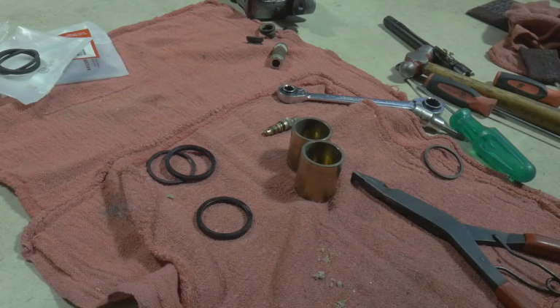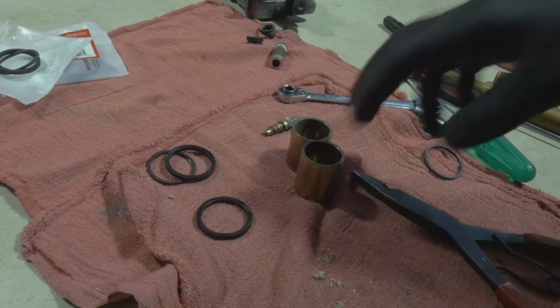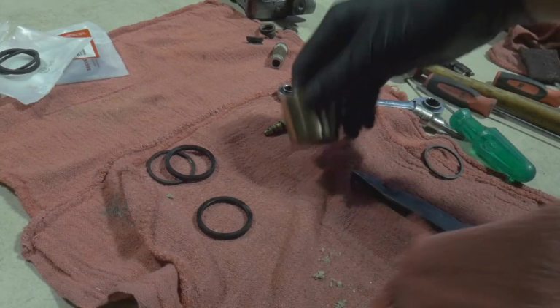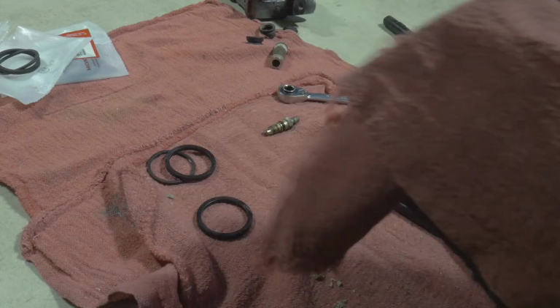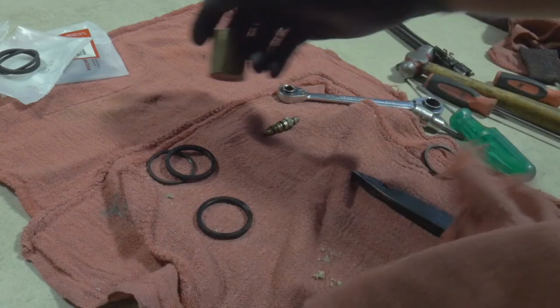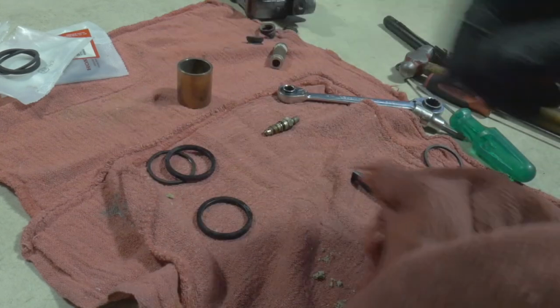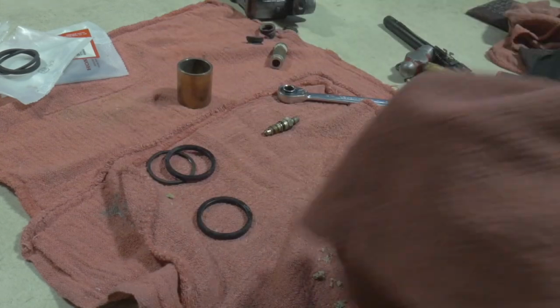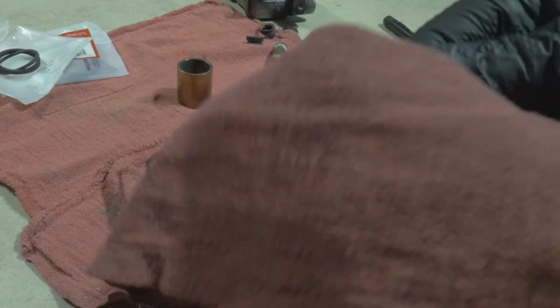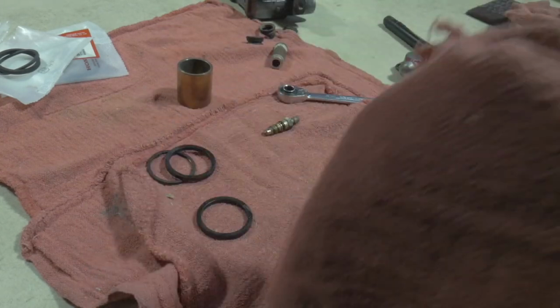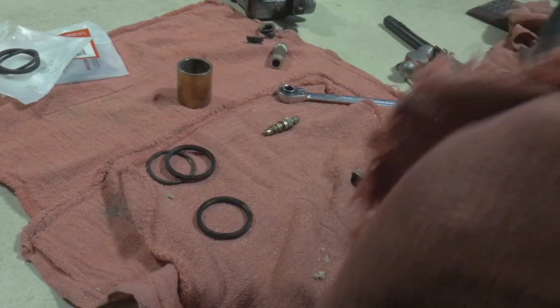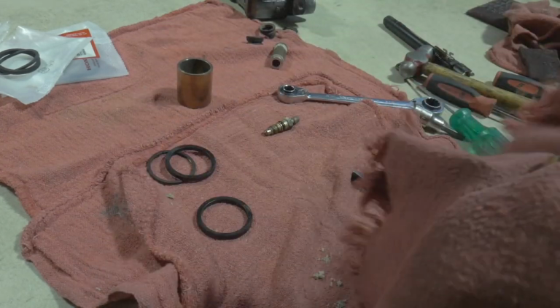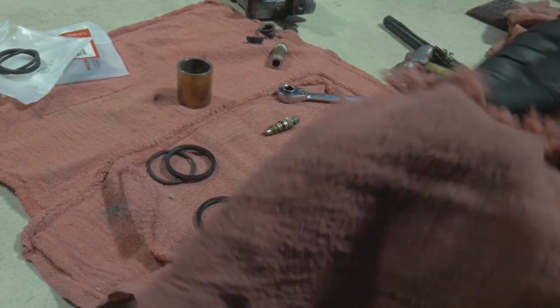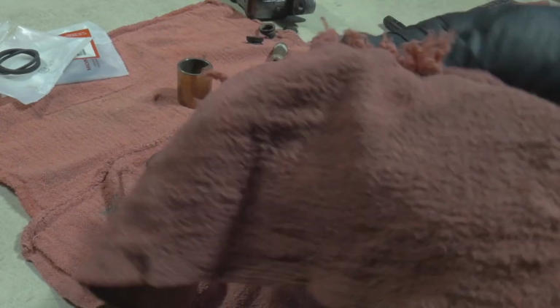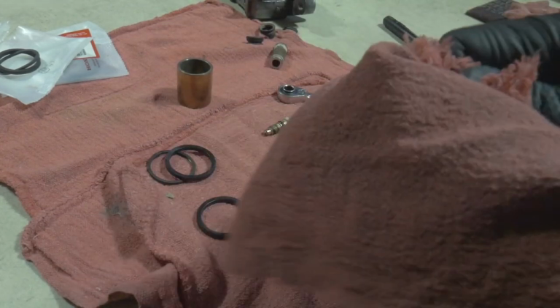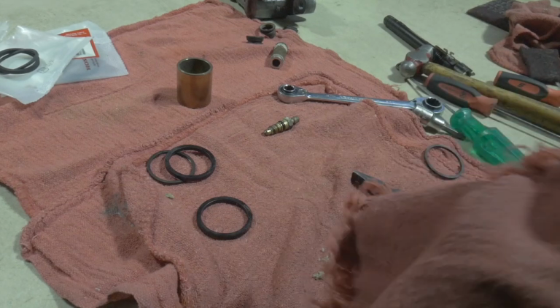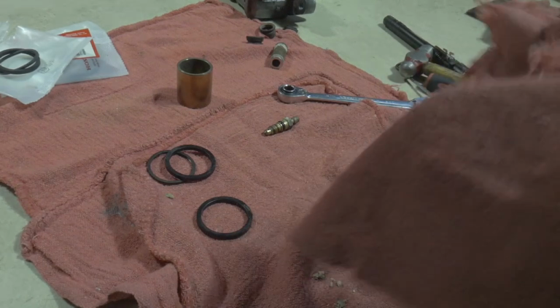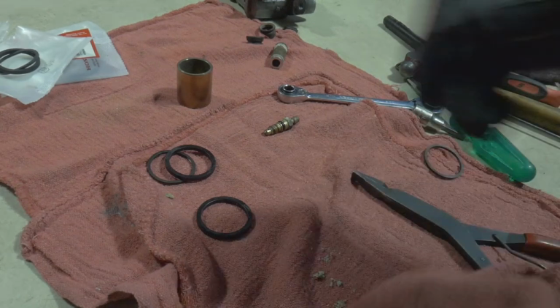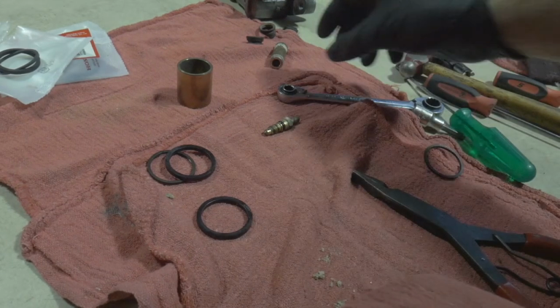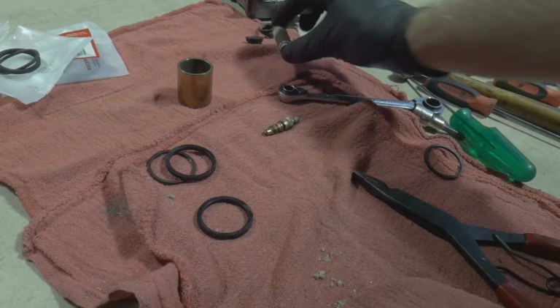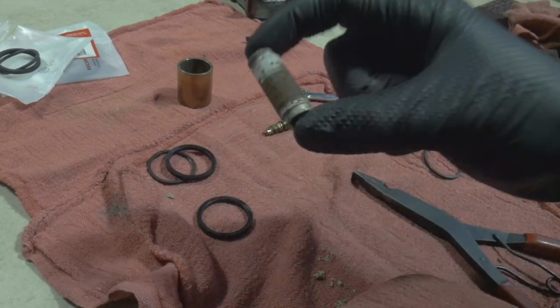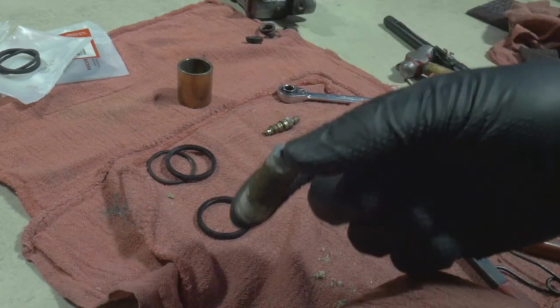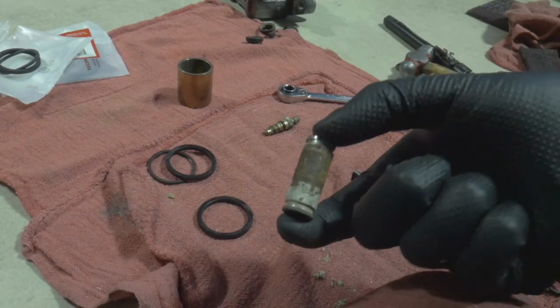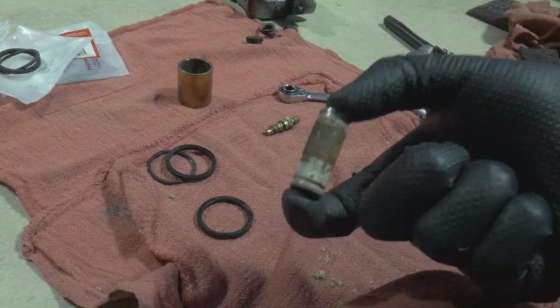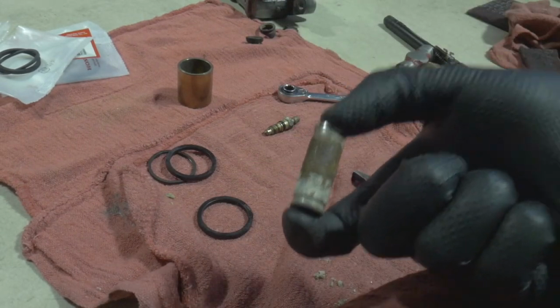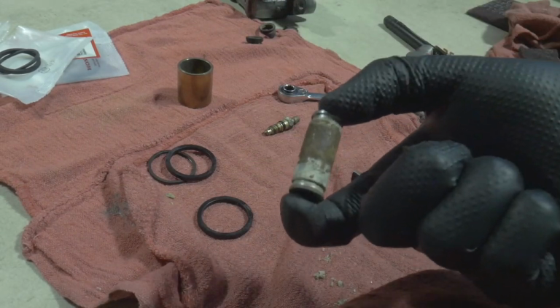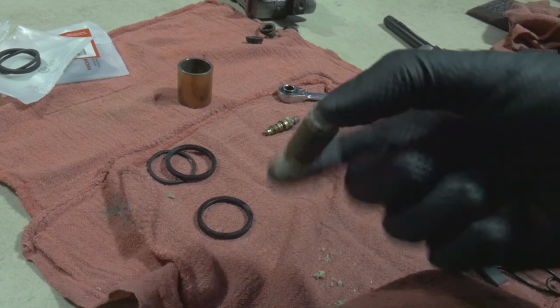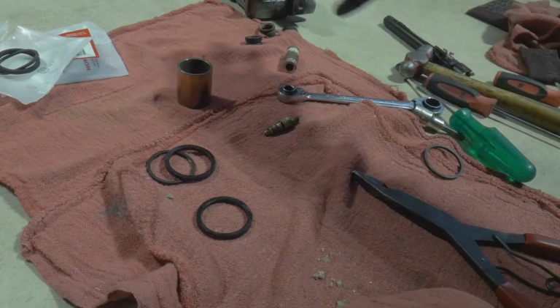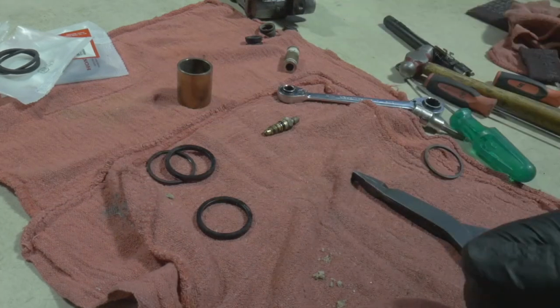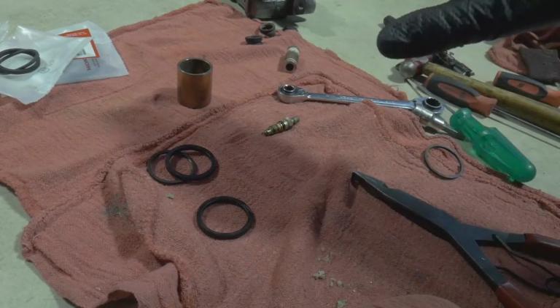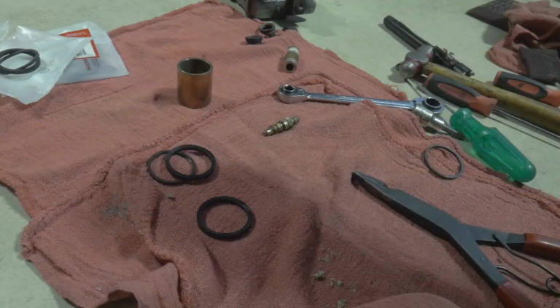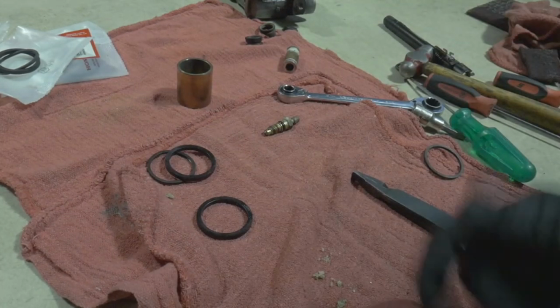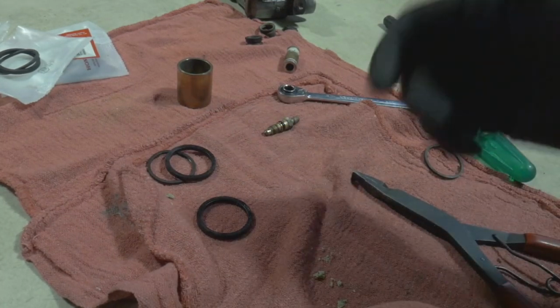I'm not going to bore you with the entire reassembly because the rest is reverse order of removal. I don't have all the parts I need on hand right now, so I have to grab those later. But what I will show you guys is putting the seals back in and reinstalling these pistons.